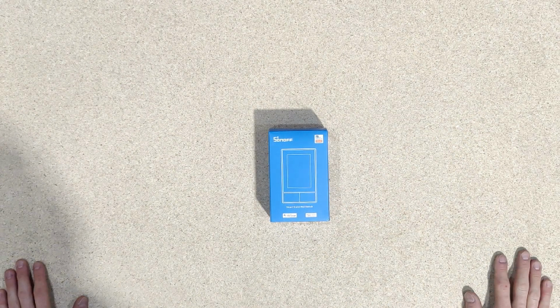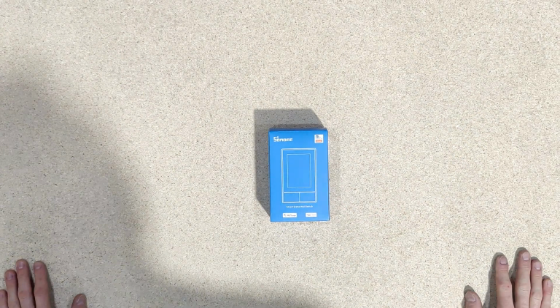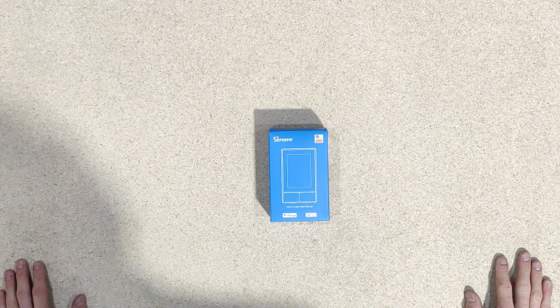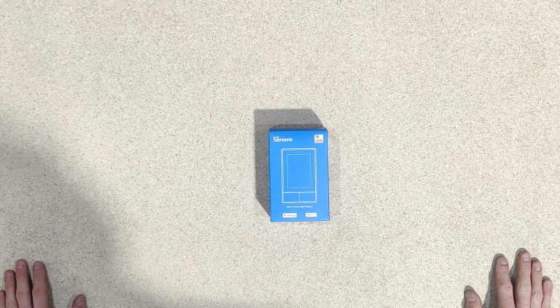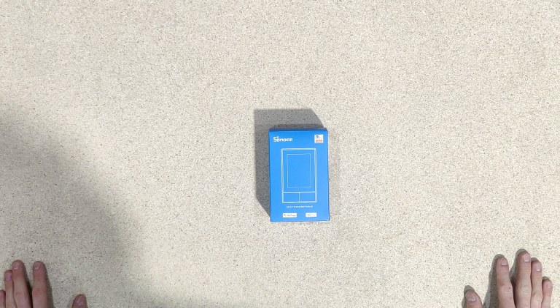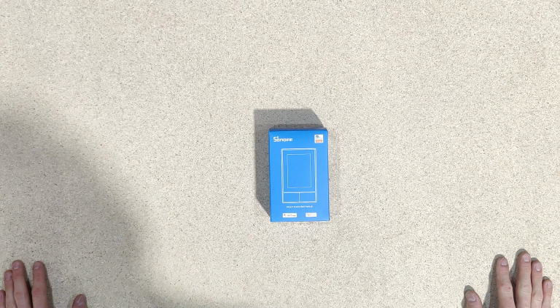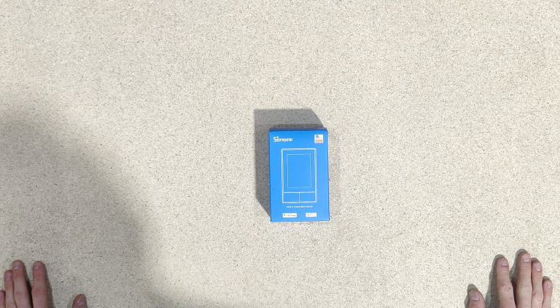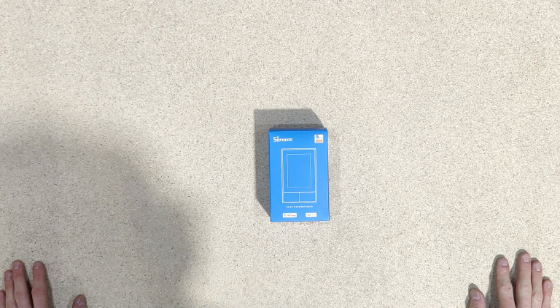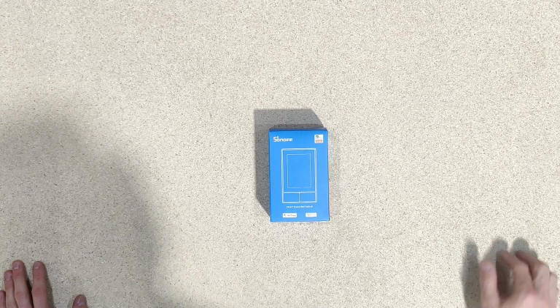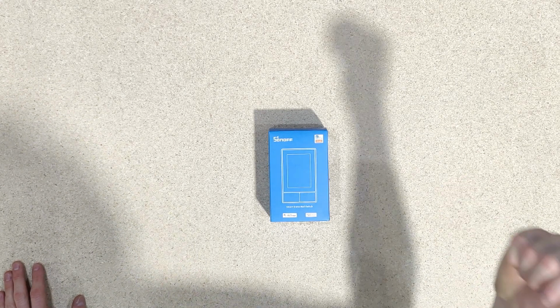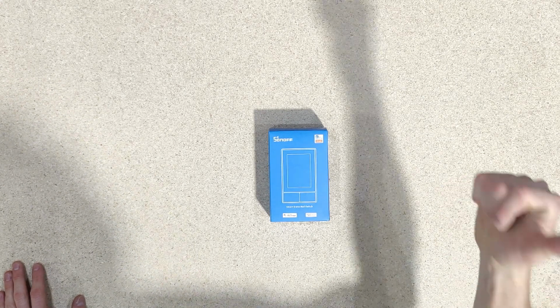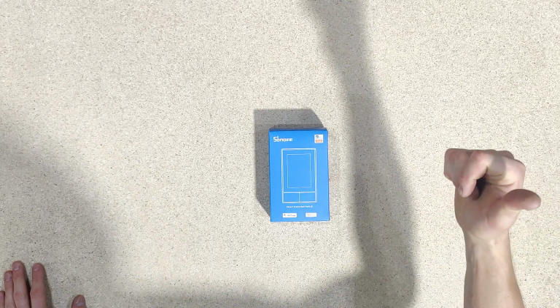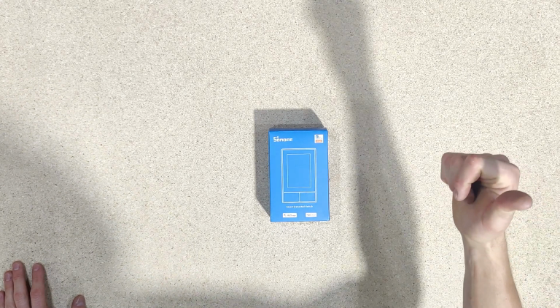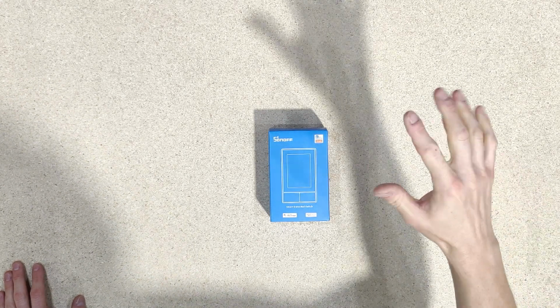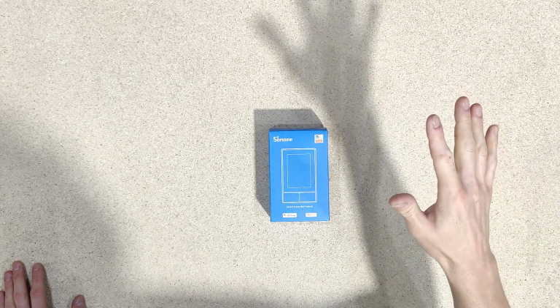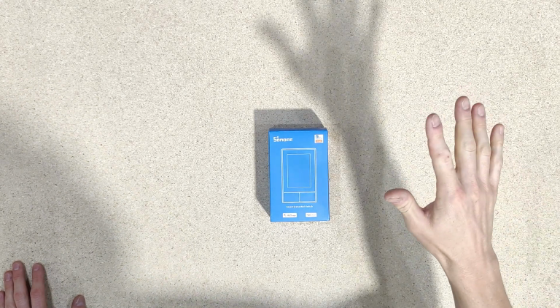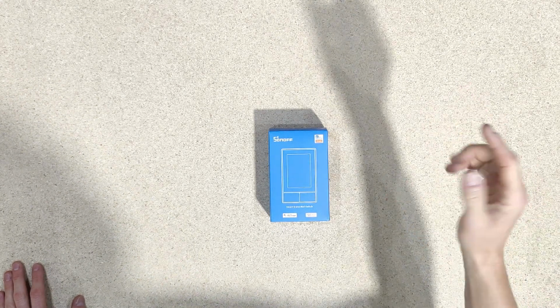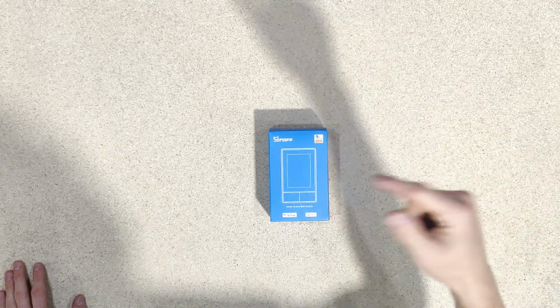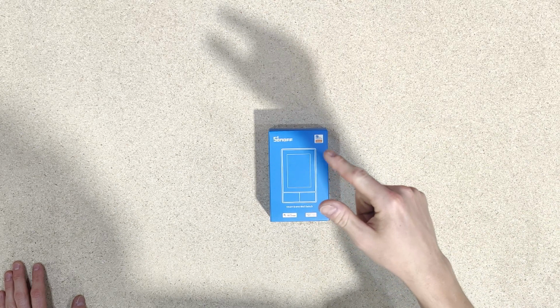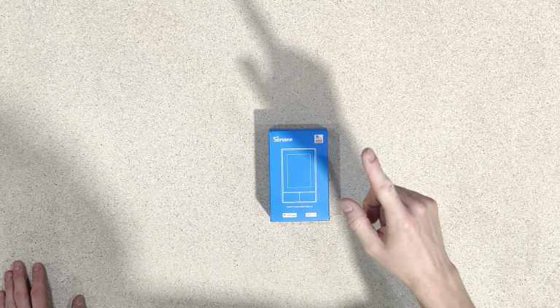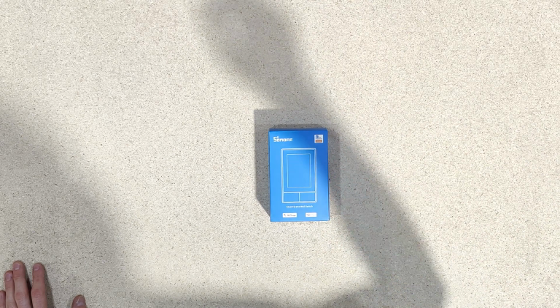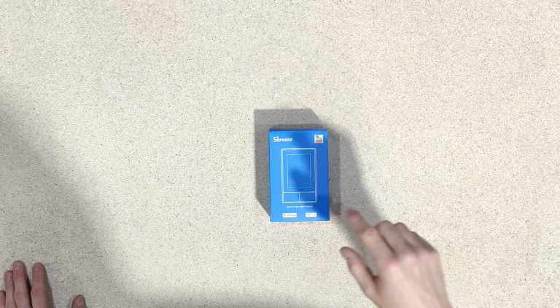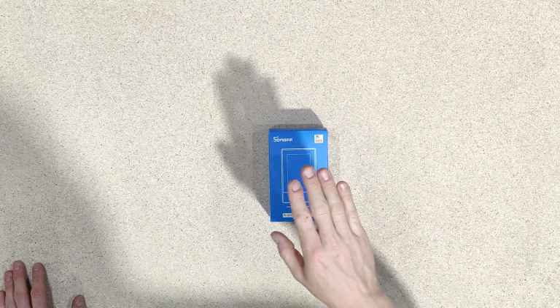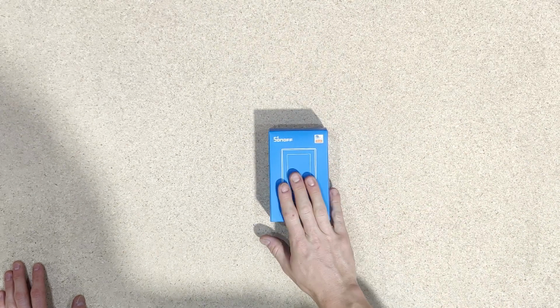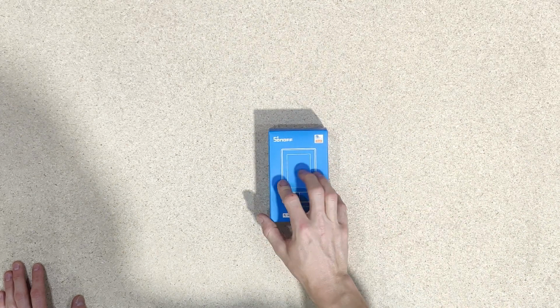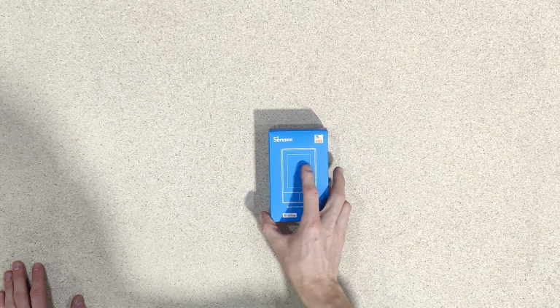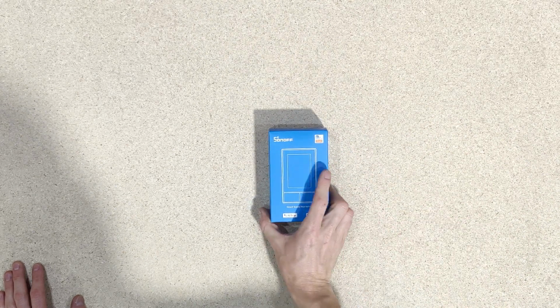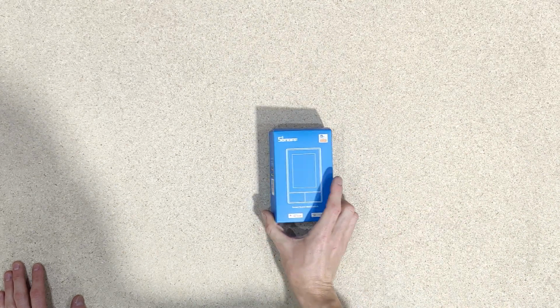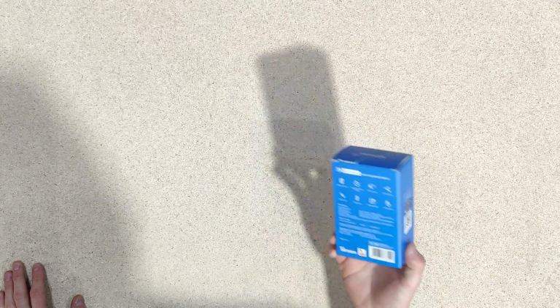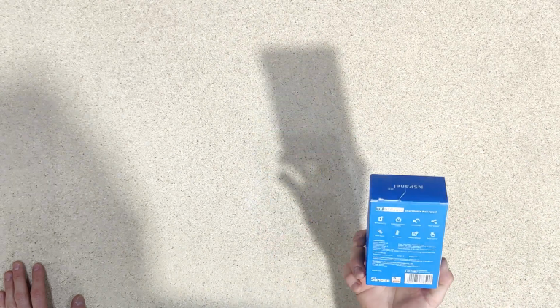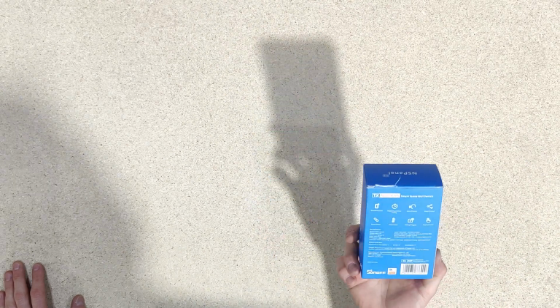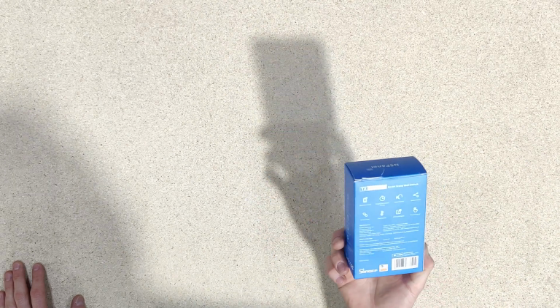Alright folks, today we have a bit of background noise. I've got a pump running over there, so if I can't edit it out you might hear some of that filling up an IVC. But today we have the Sonoff NS Panel.